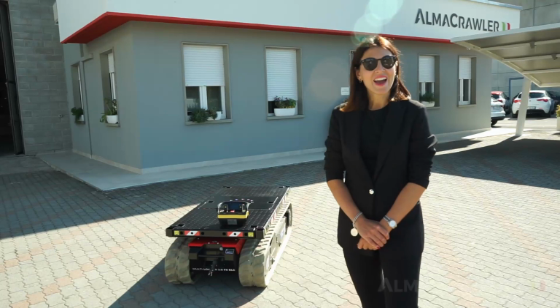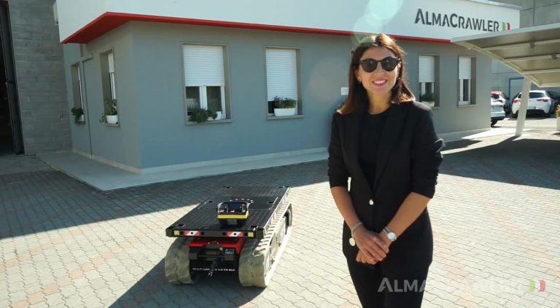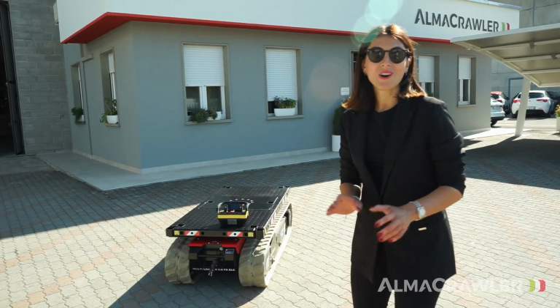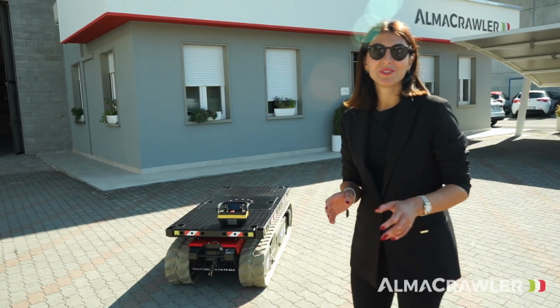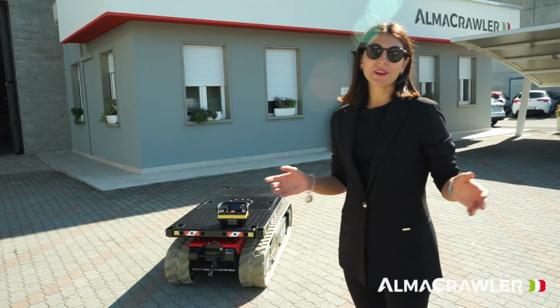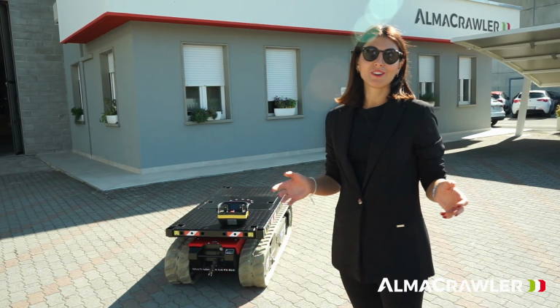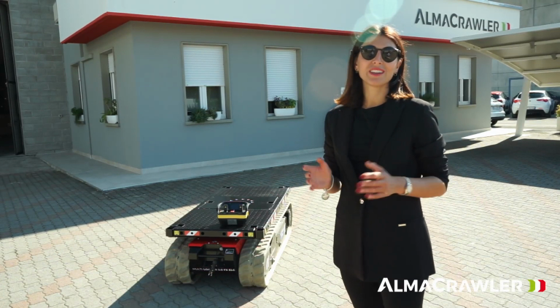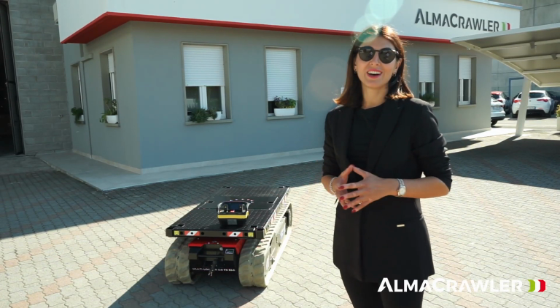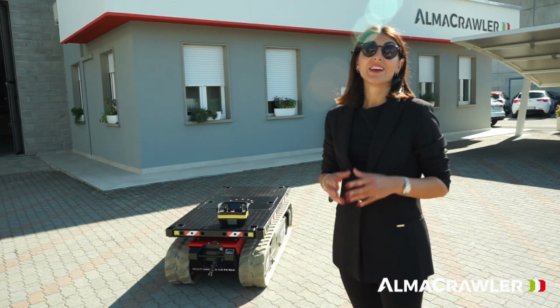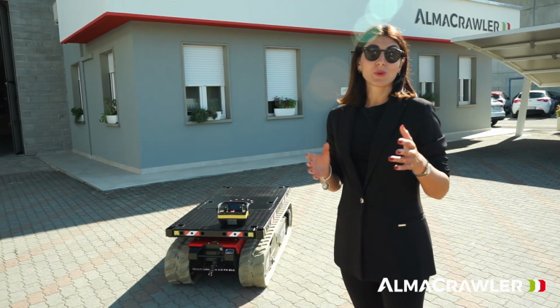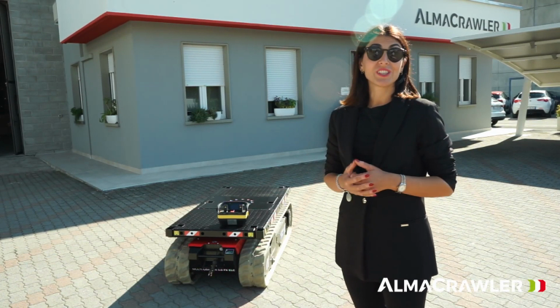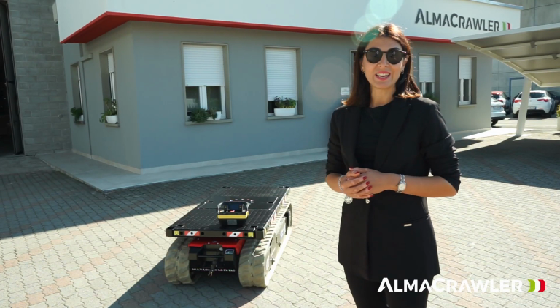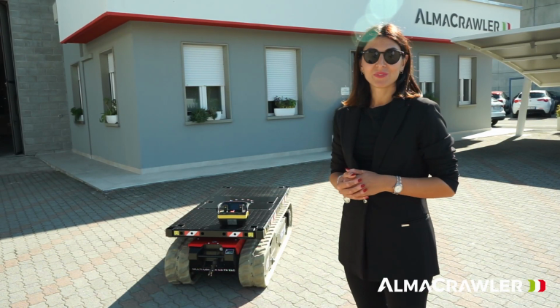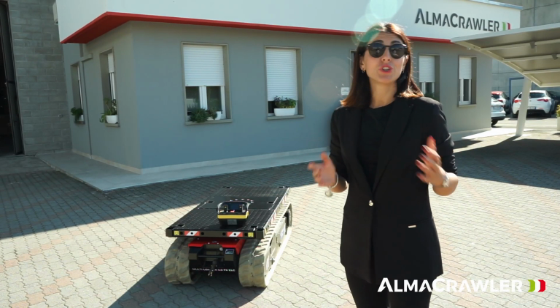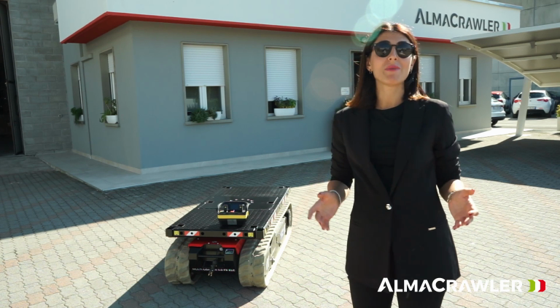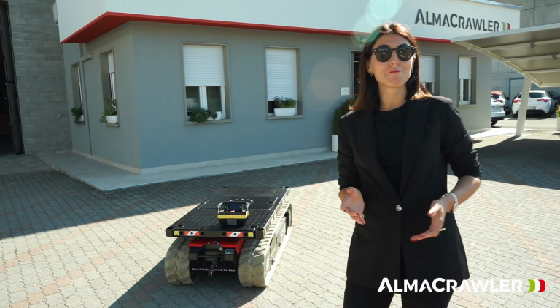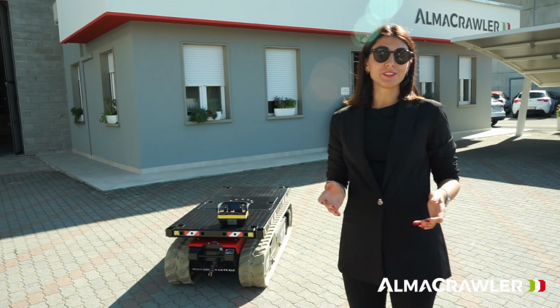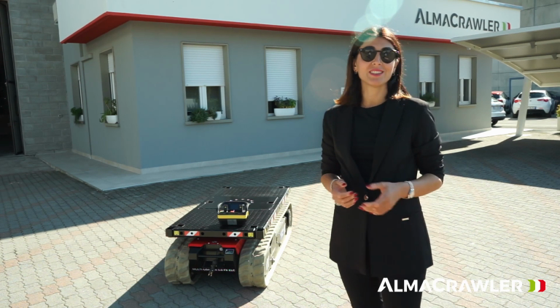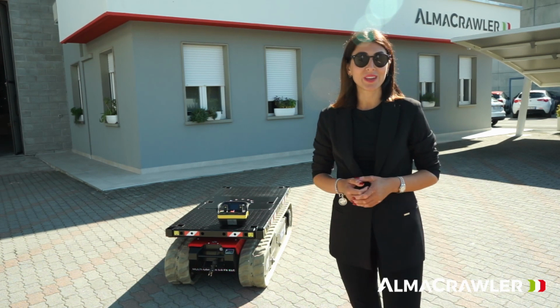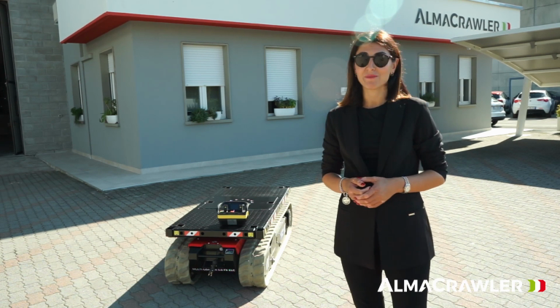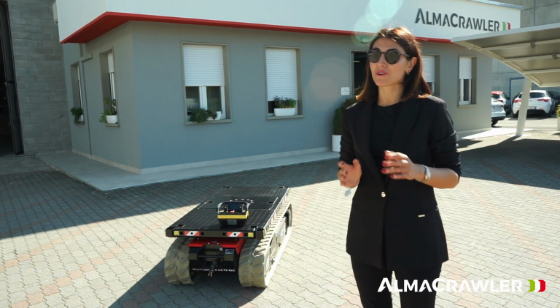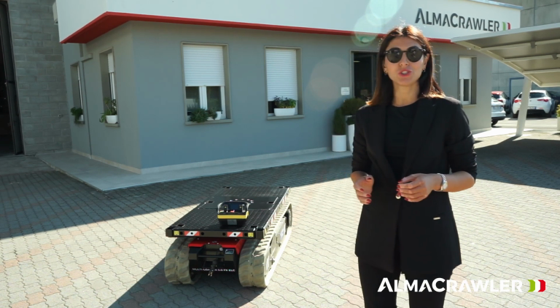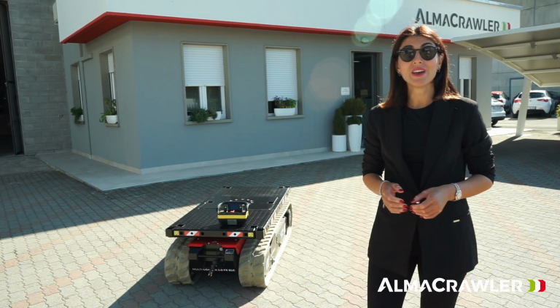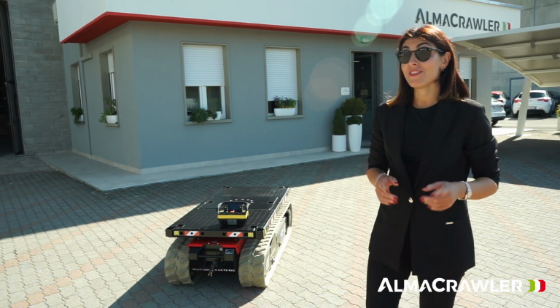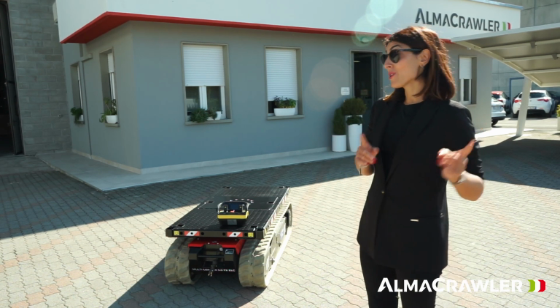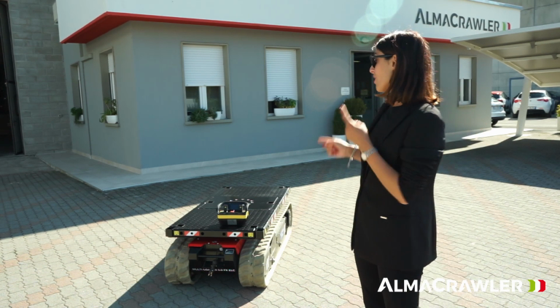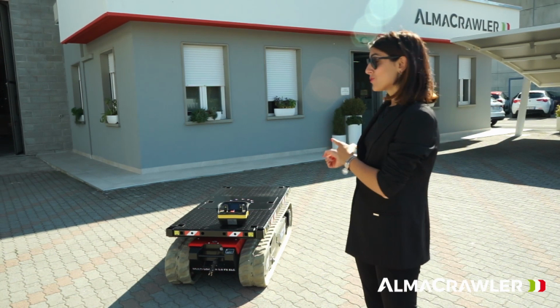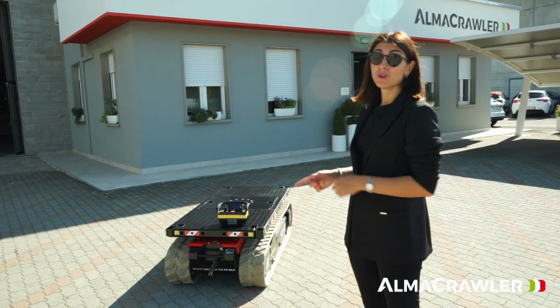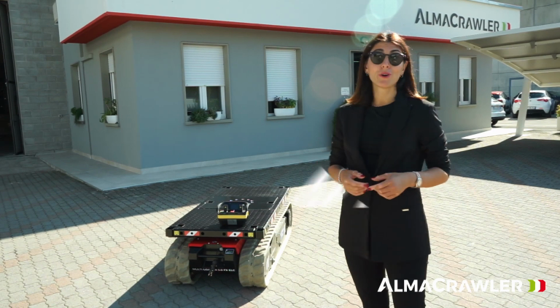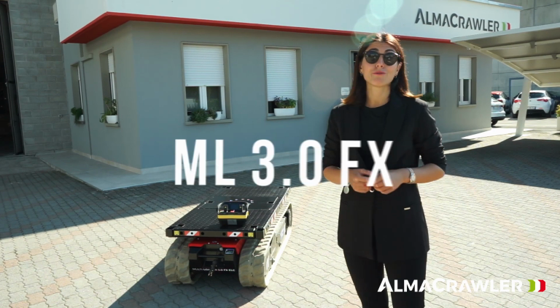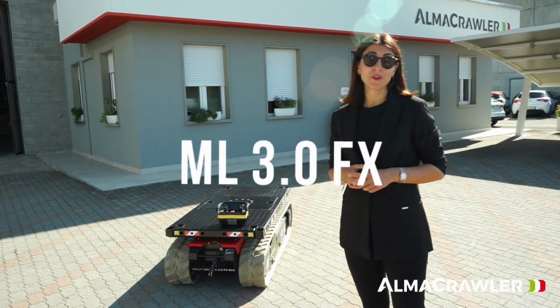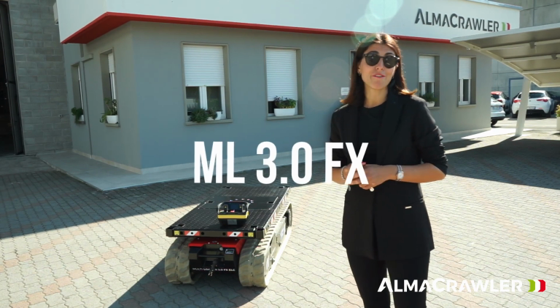Hi guys and welcome to Alma Crawler's Viadana headquarters in Italy. We've just come back from Vertical Days in the UK — it was a great show — and there we also launched our new Multi-loader 3.0 FX.